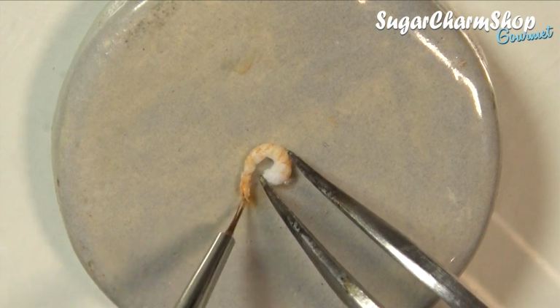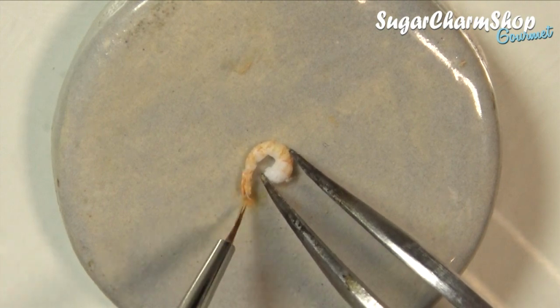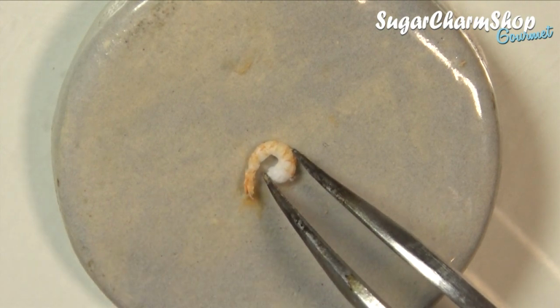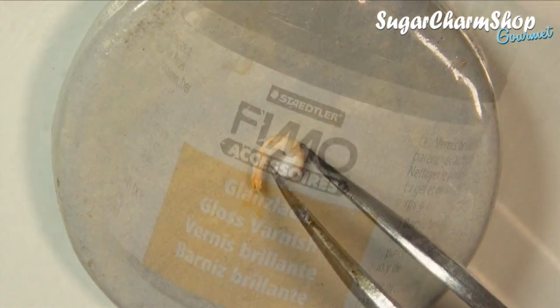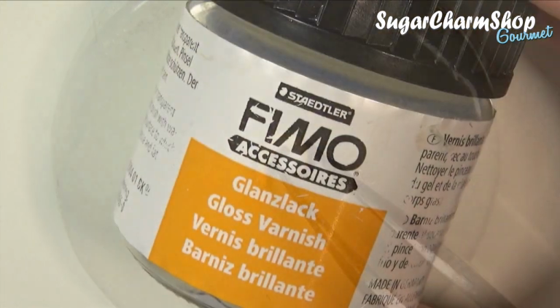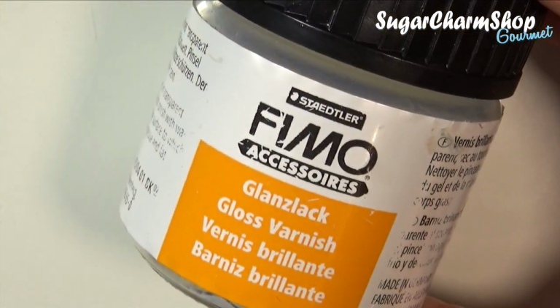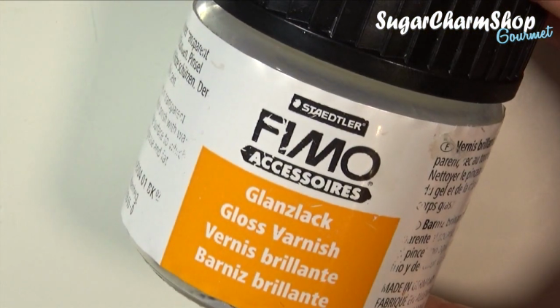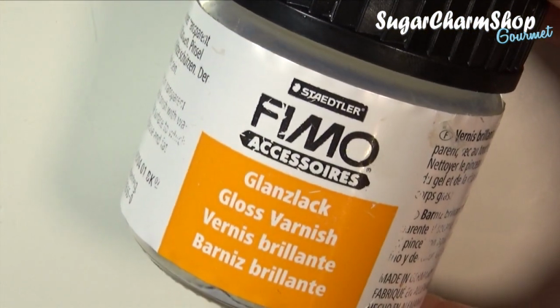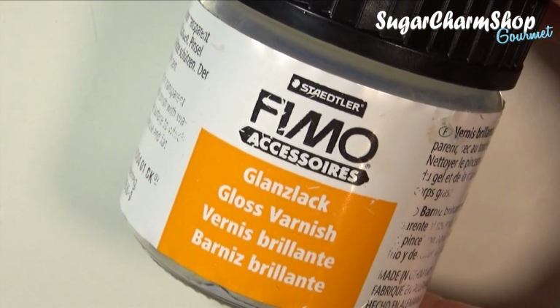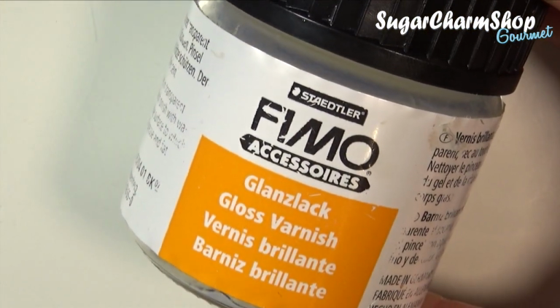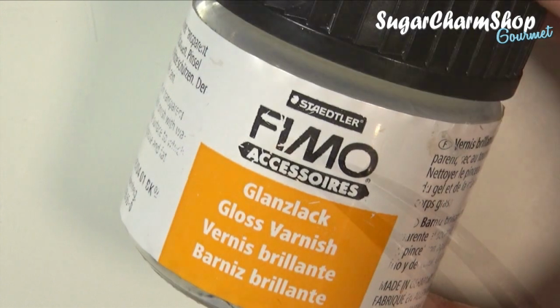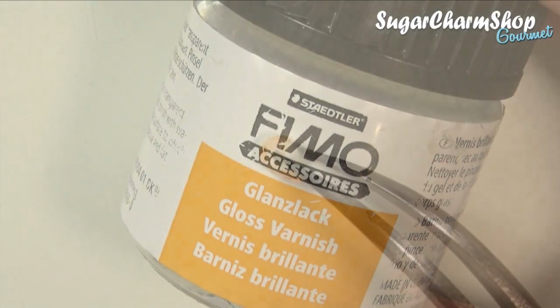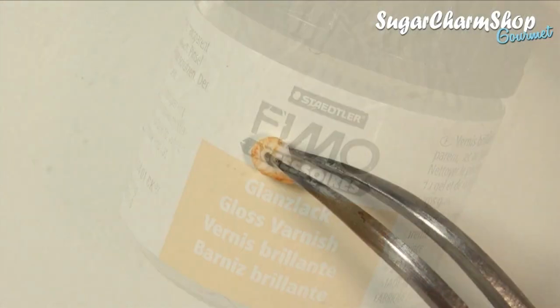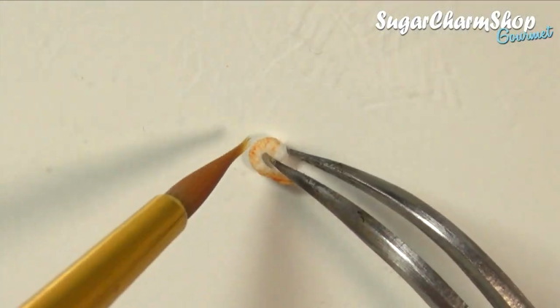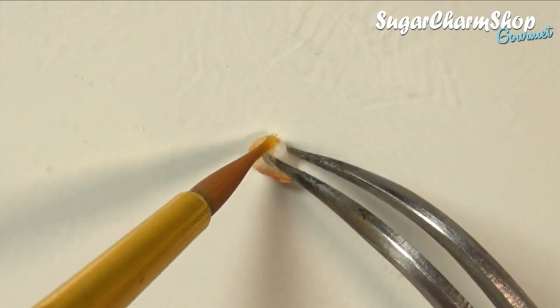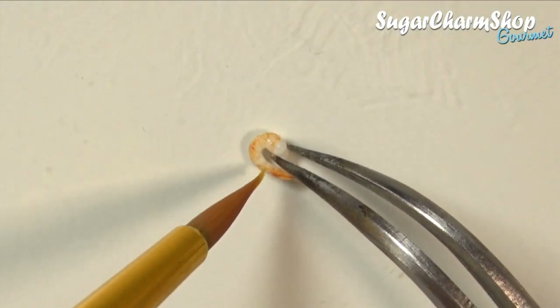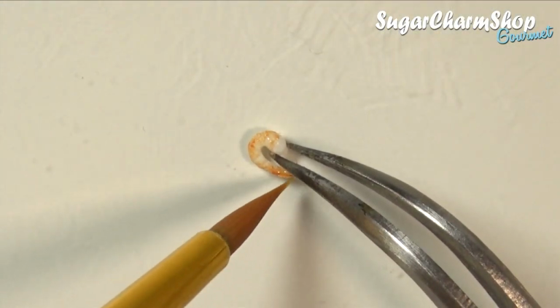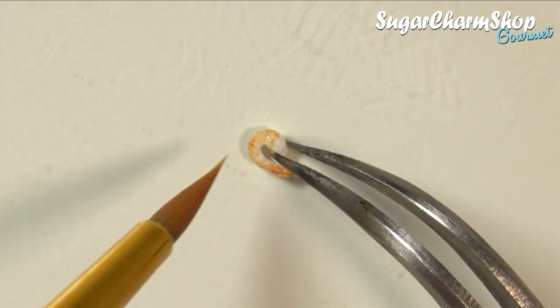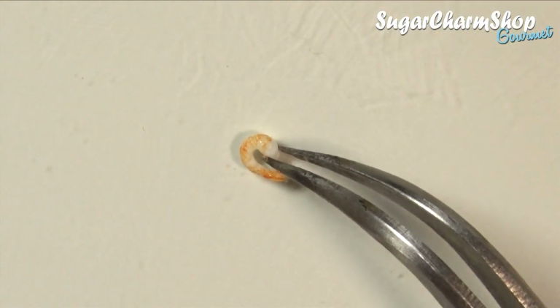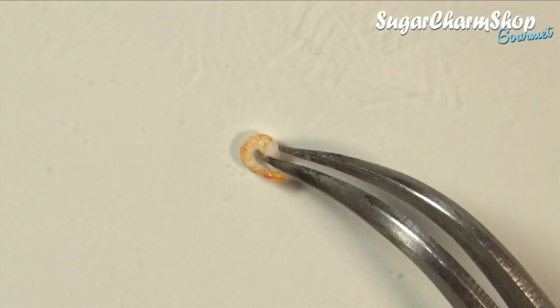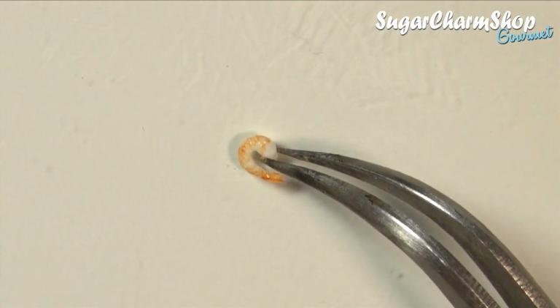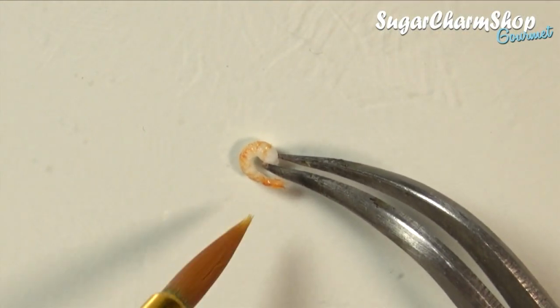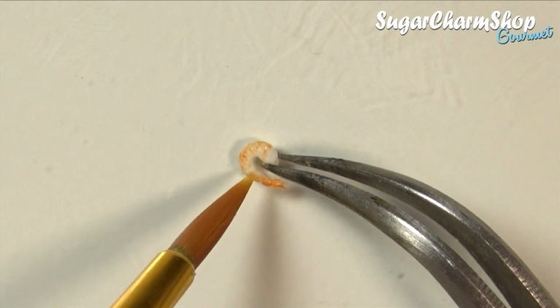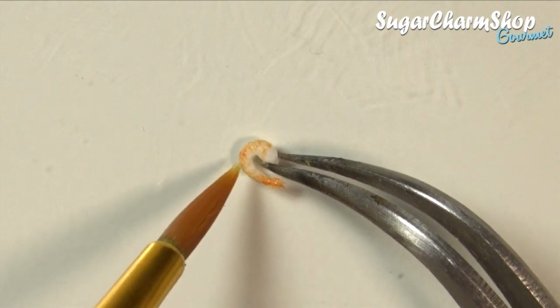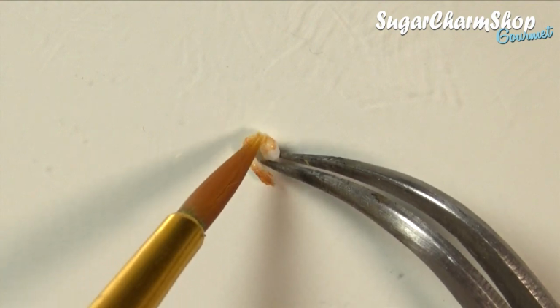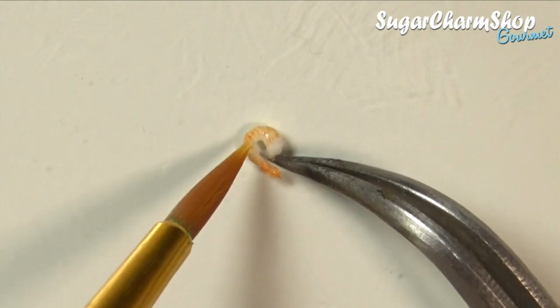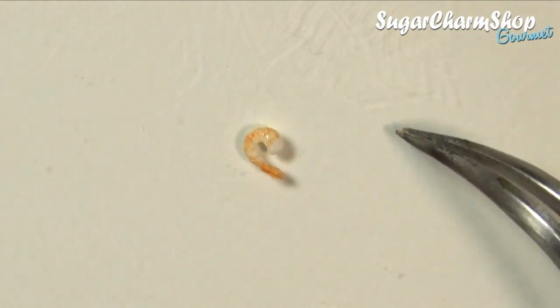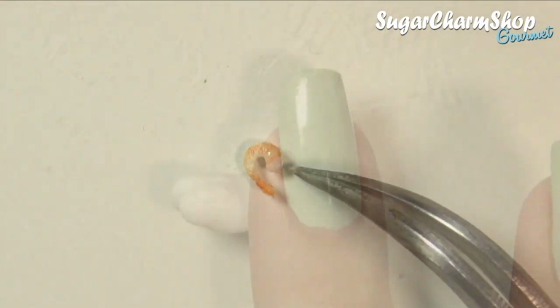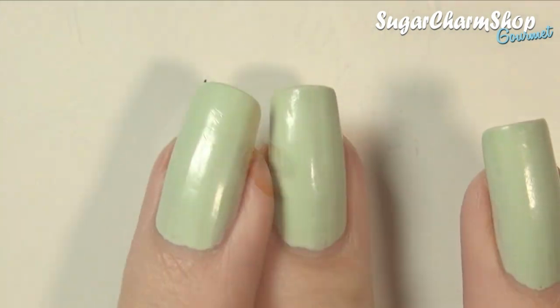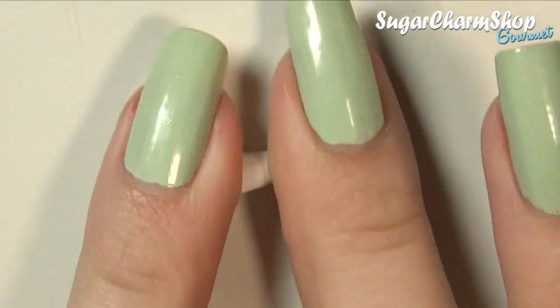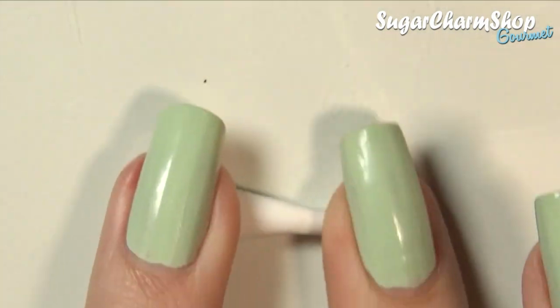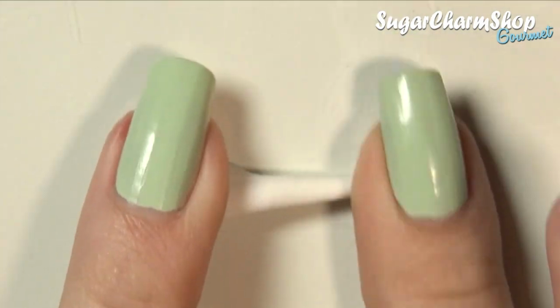After doing this, I chose to seal it with a glass glaze. Obviously if you're going to be using these in some miniature food, you don't have to do this yet. The reason why I chose to do it at this point is so that you can see the finished shrimp a bit better.